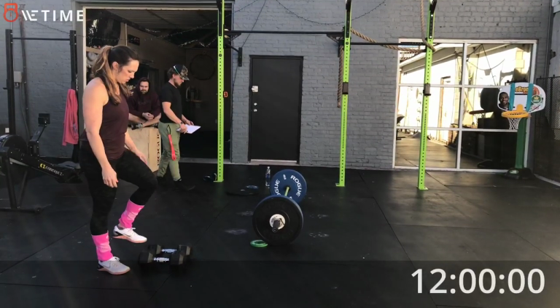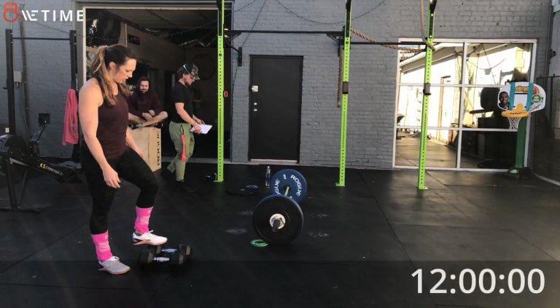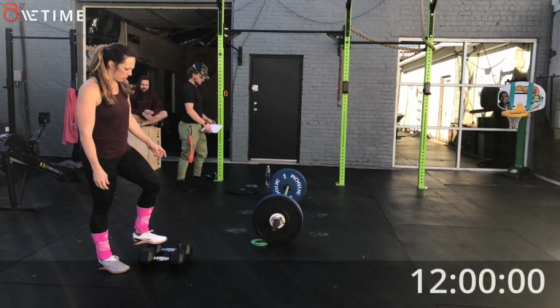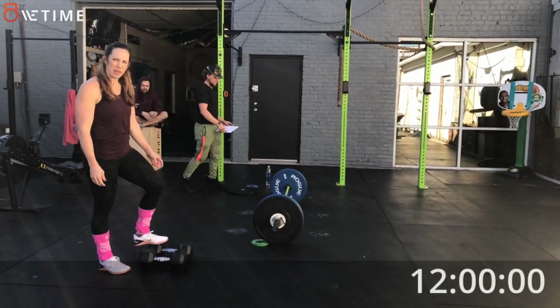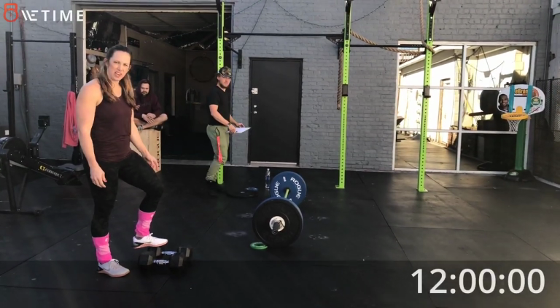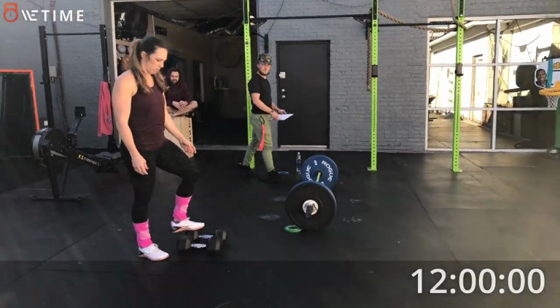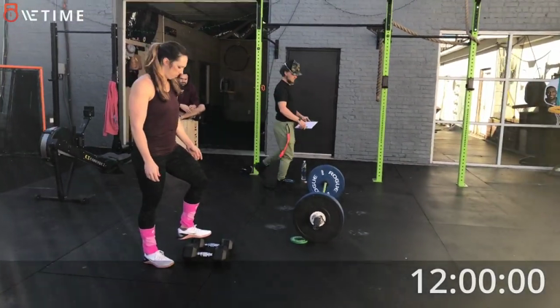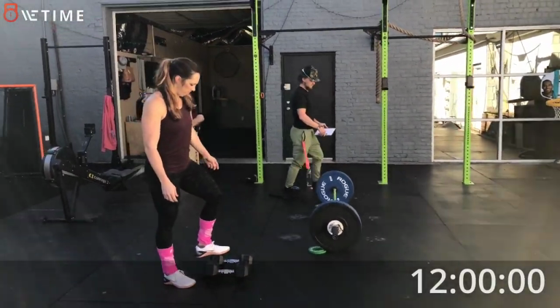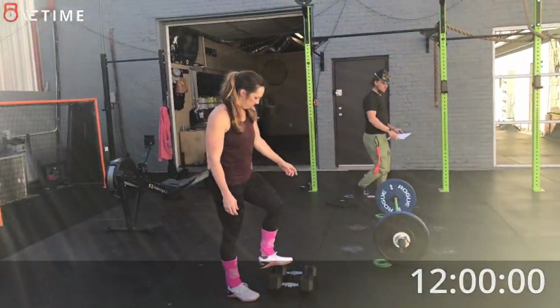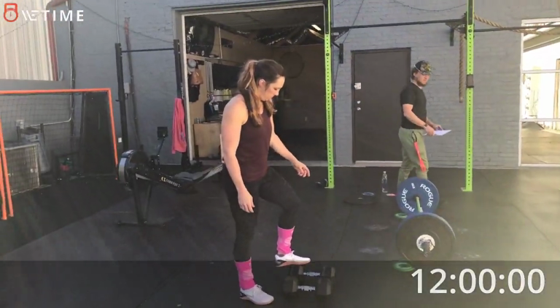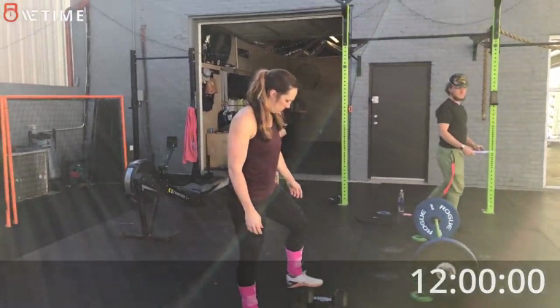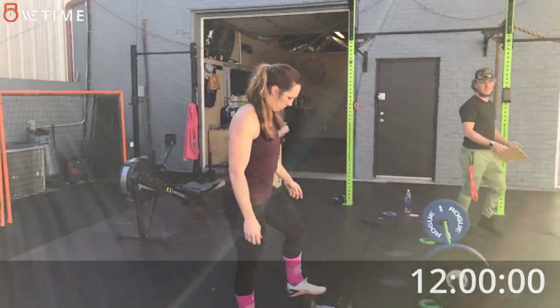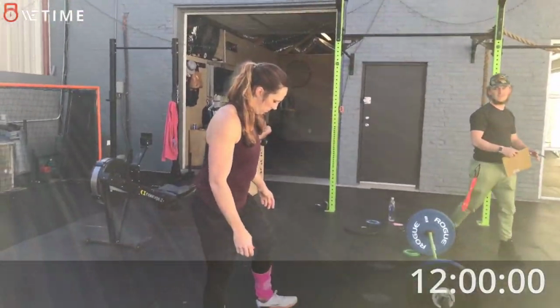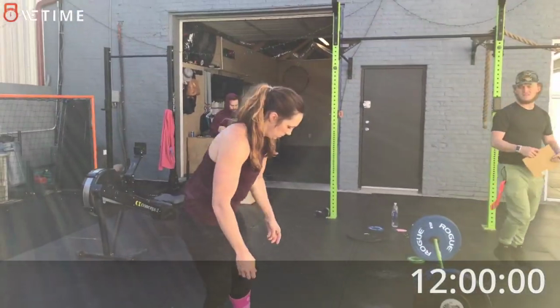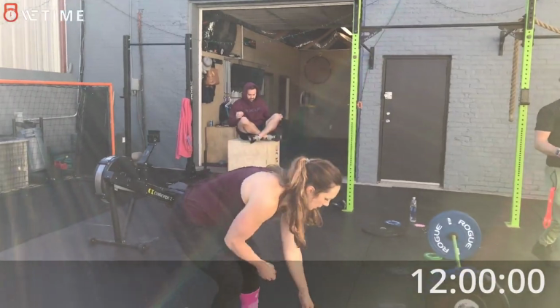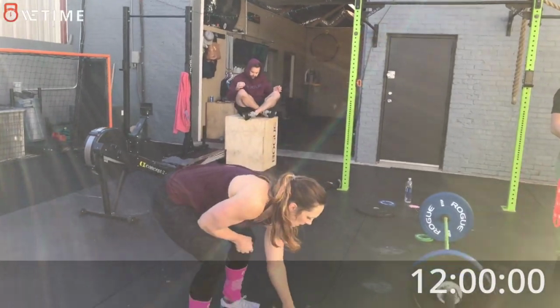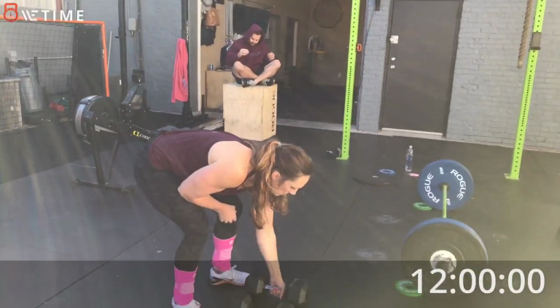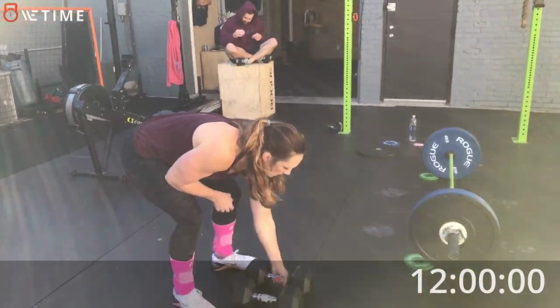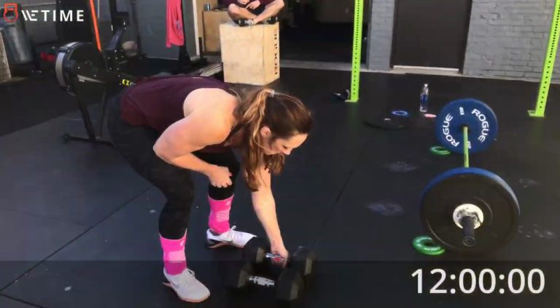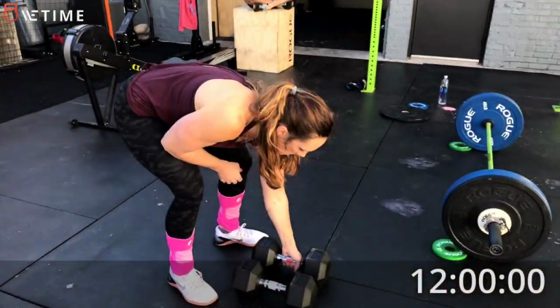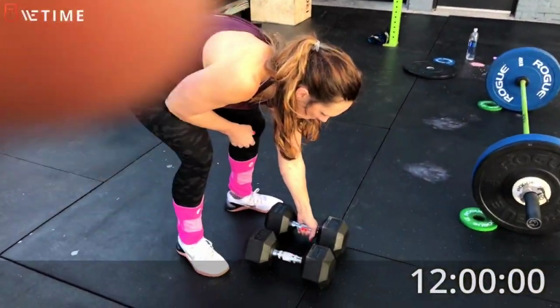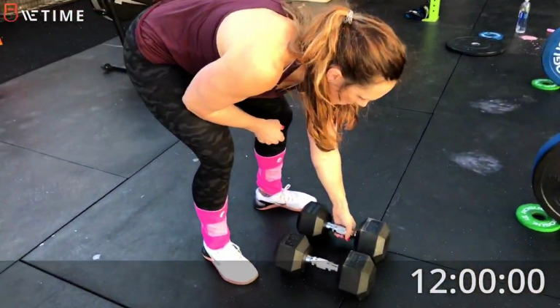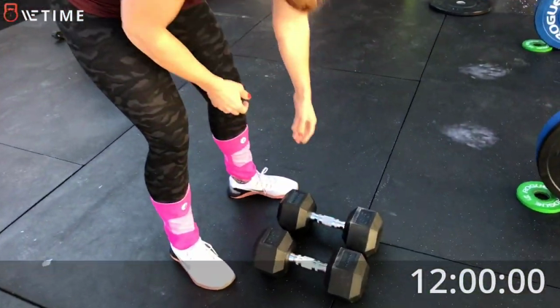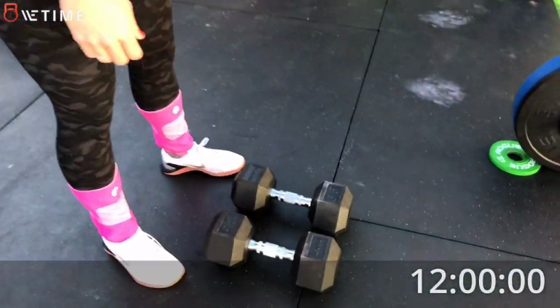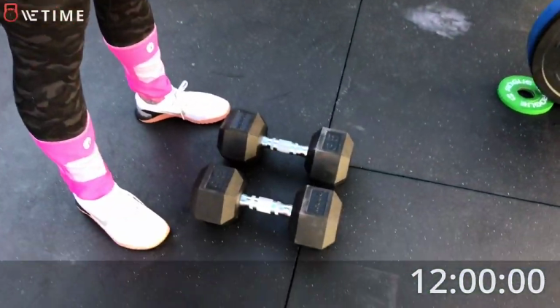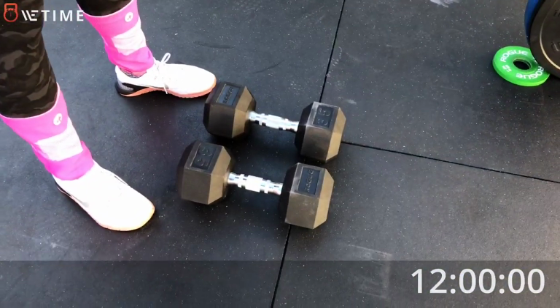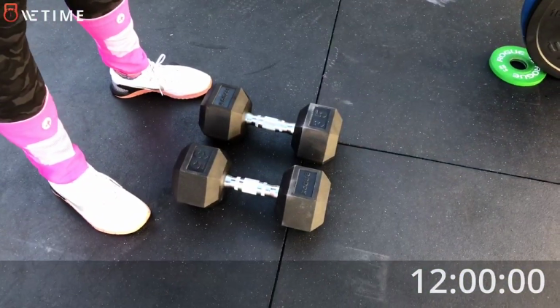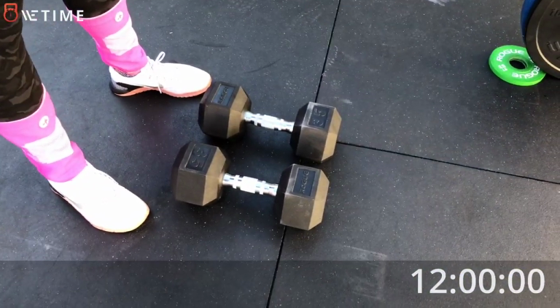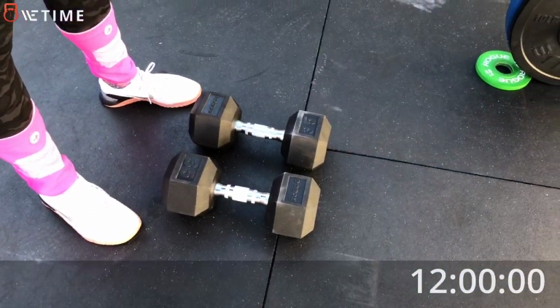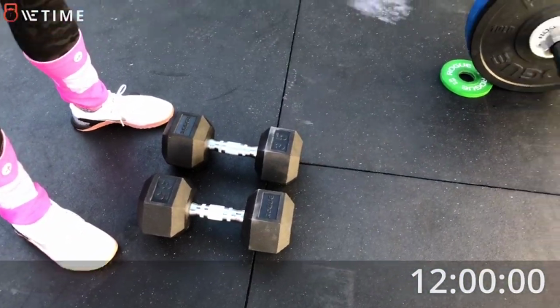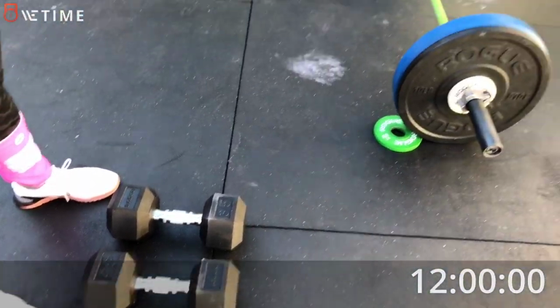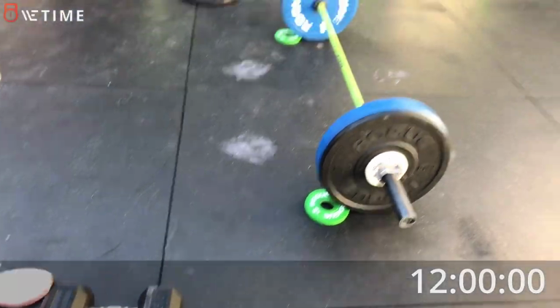You're going to come look at my weights, right? Yep. Nicole Kammeyer, 35 pound dumbbells.